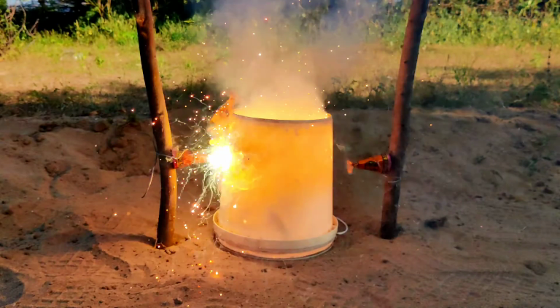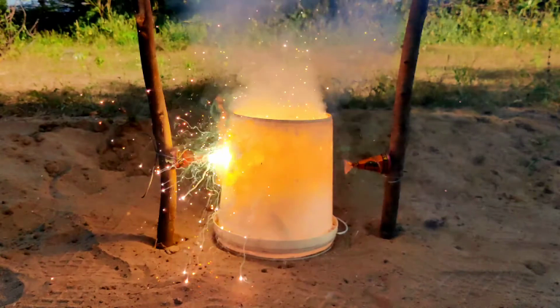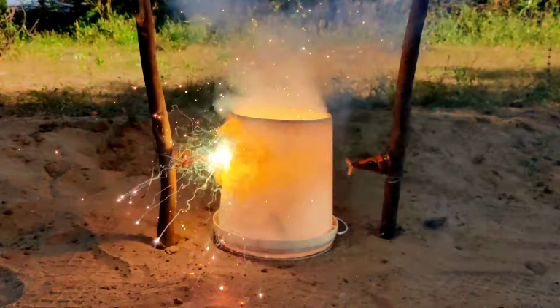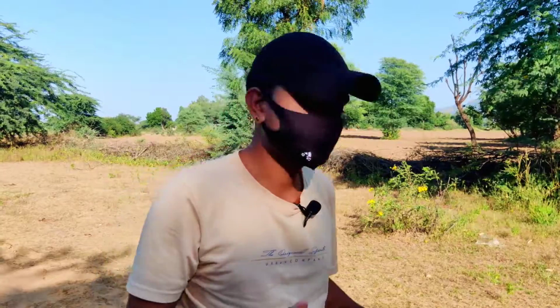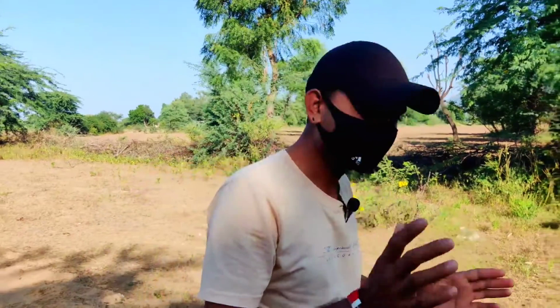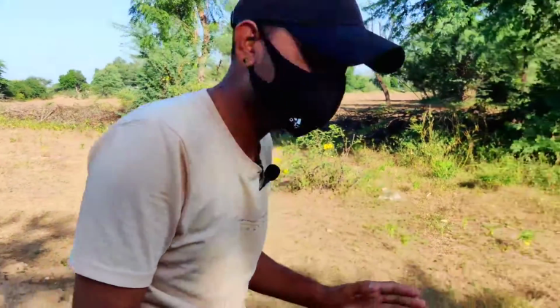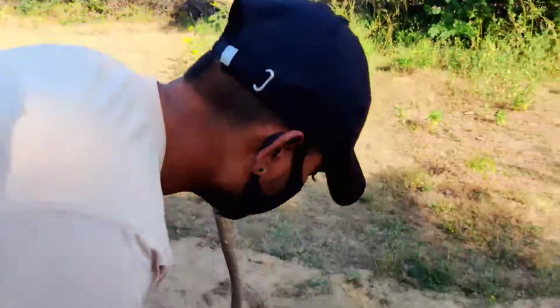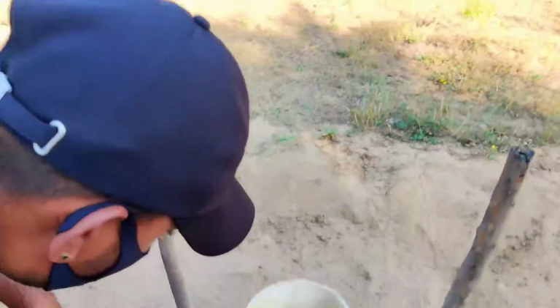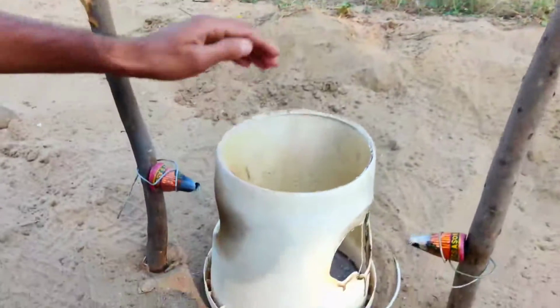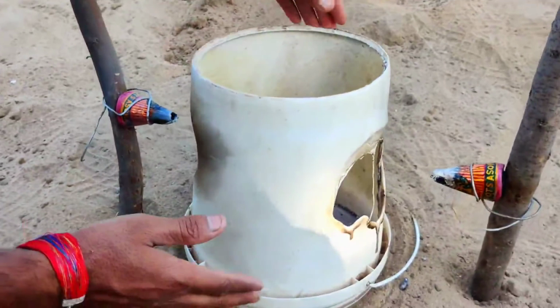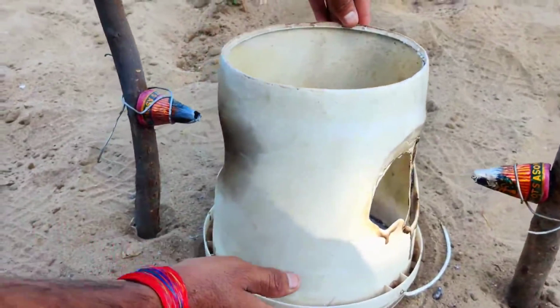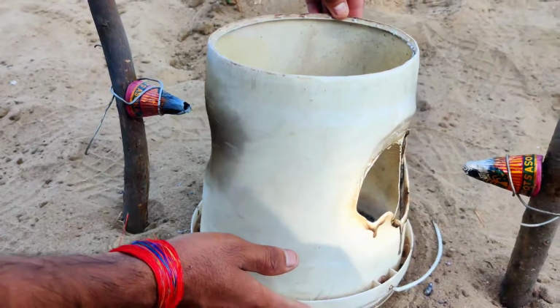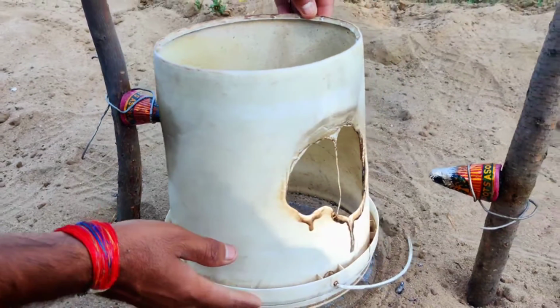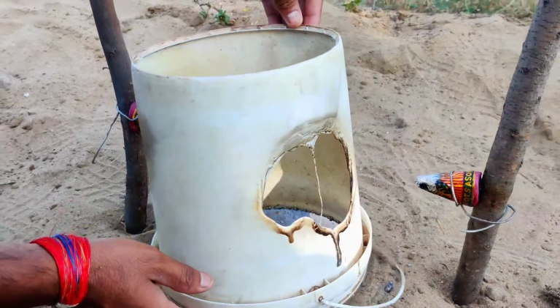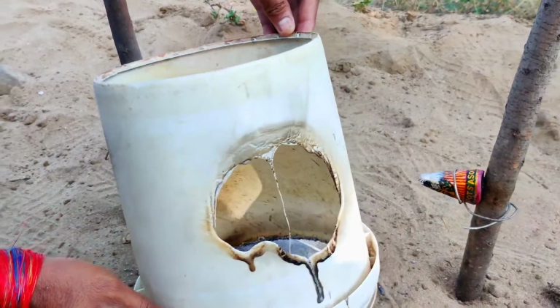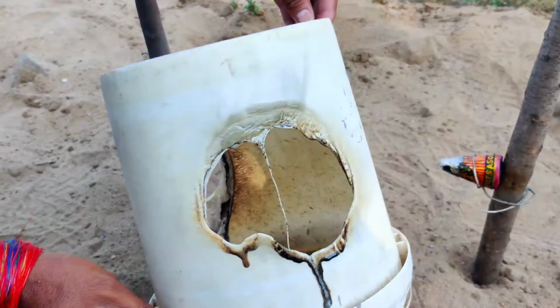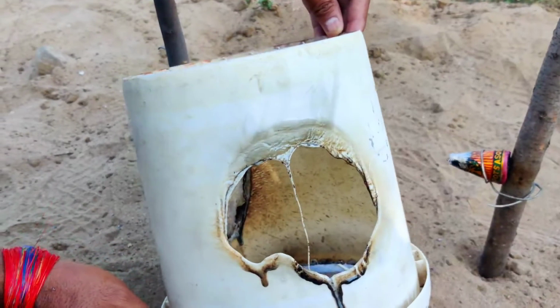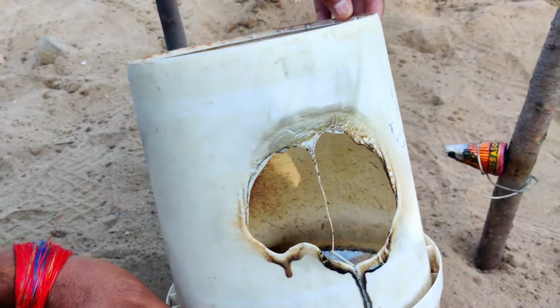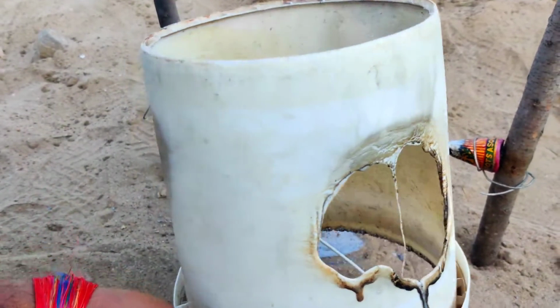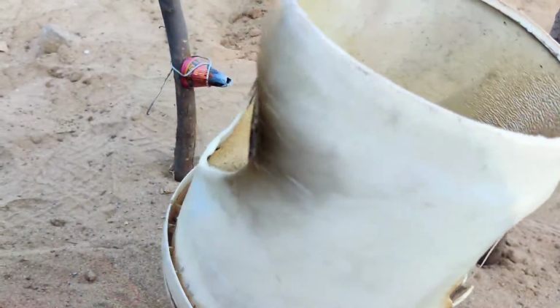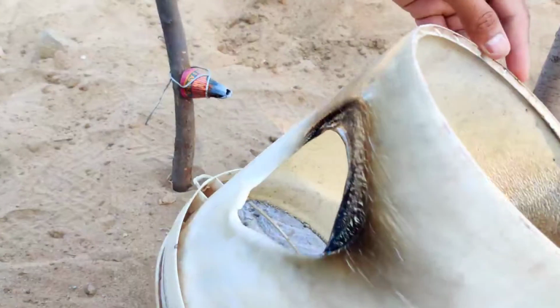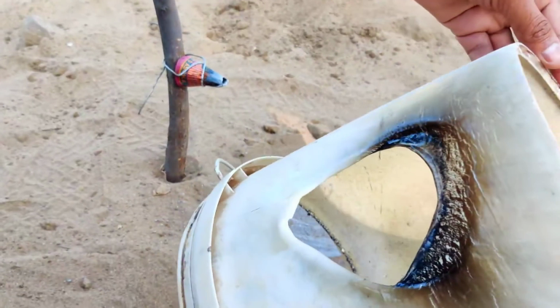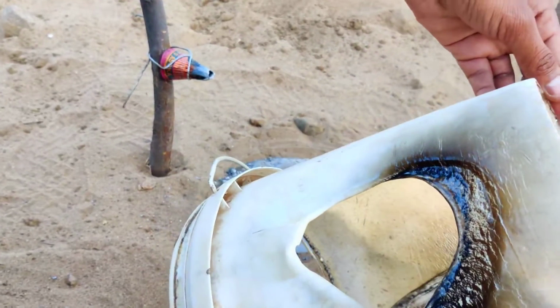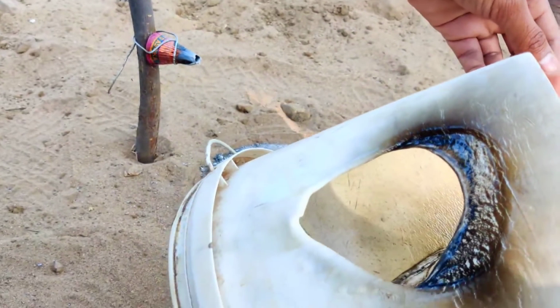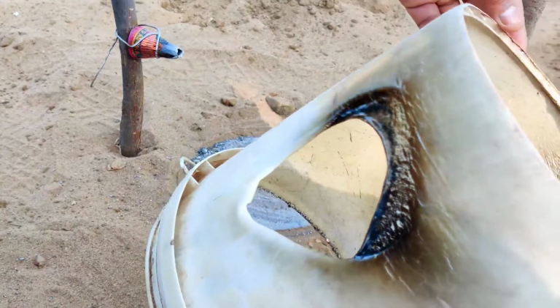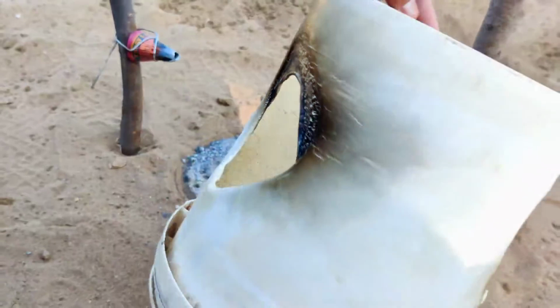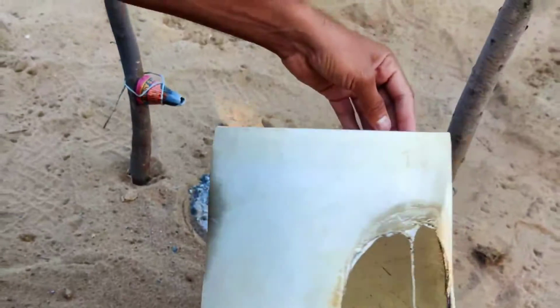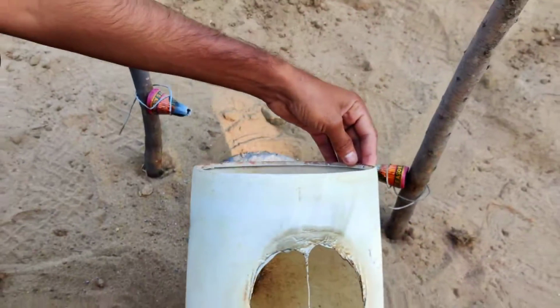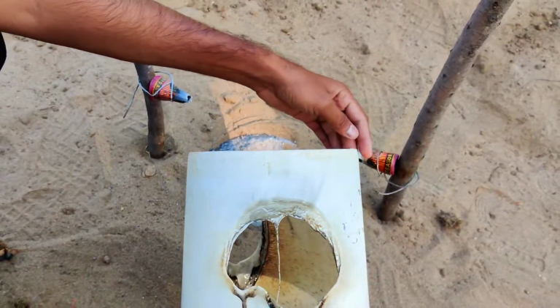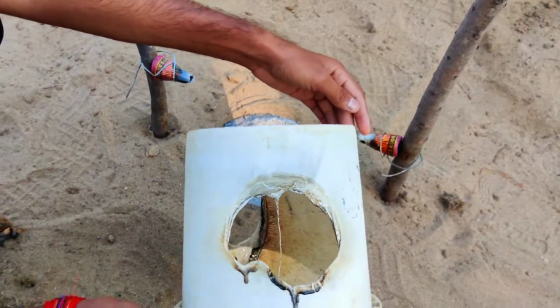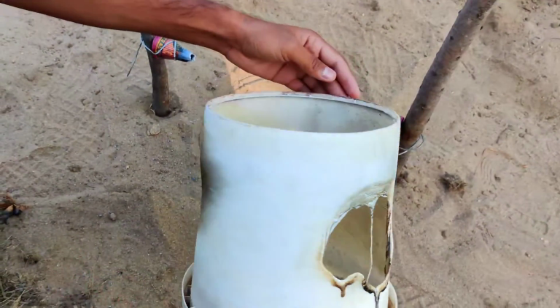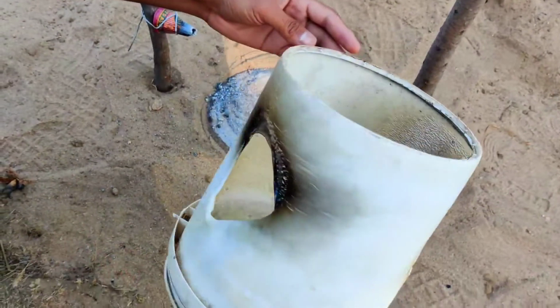Guys, you can see what the result of this balti is. In this balti, you can see so much — you can see both sides of this balti.